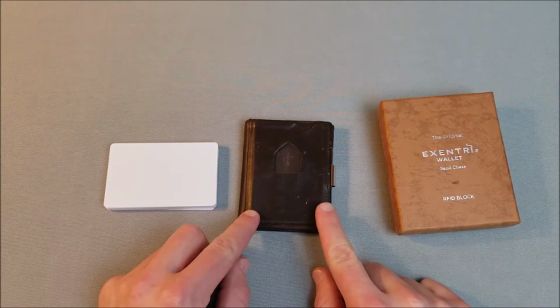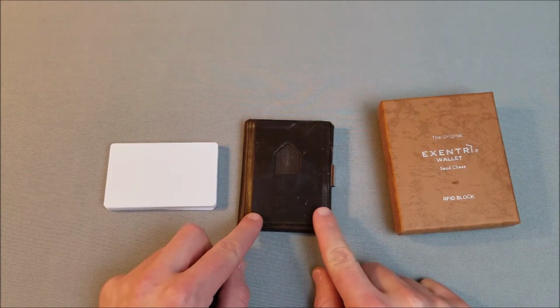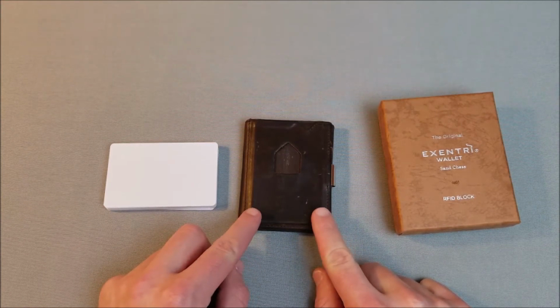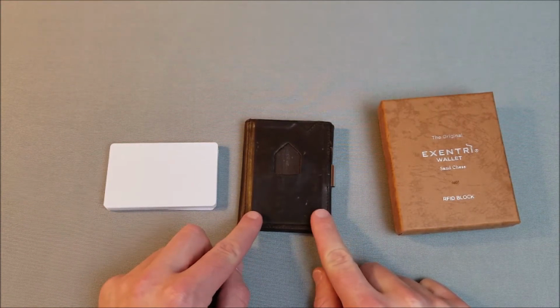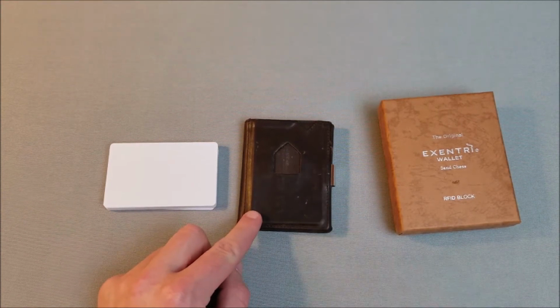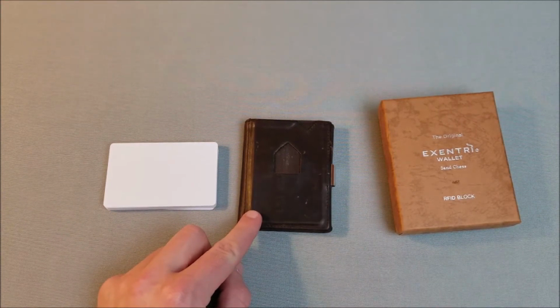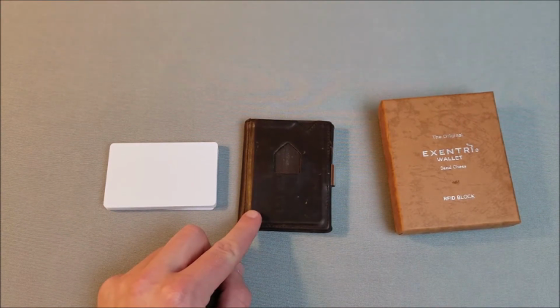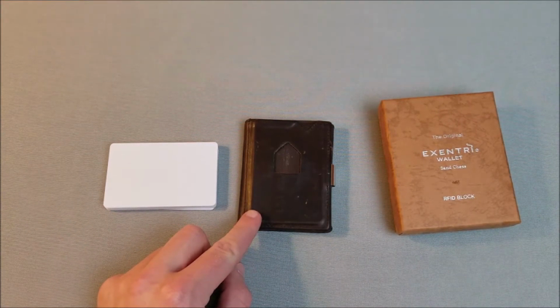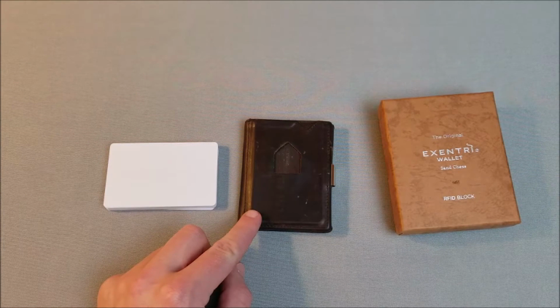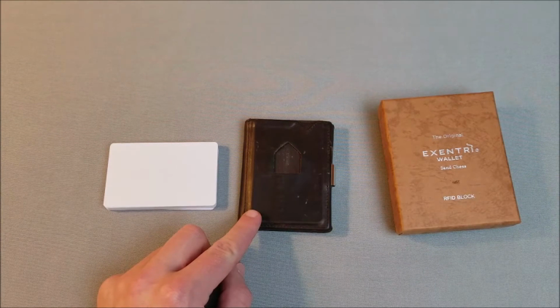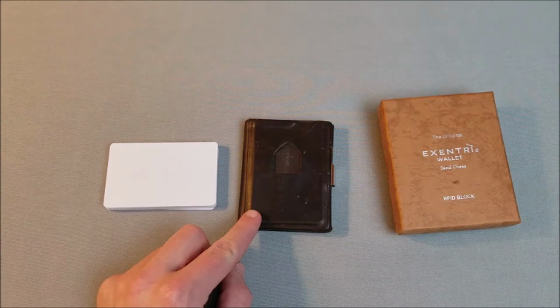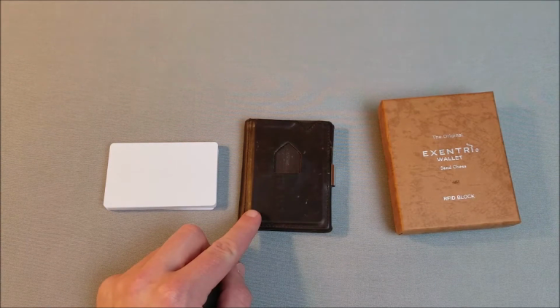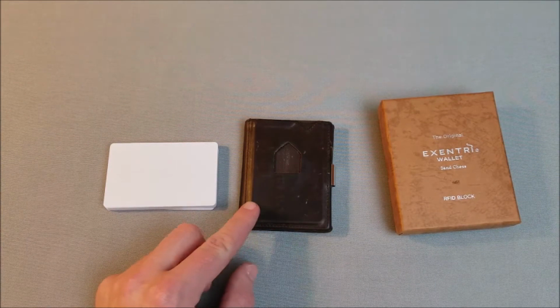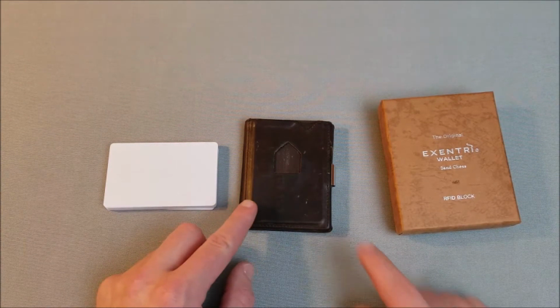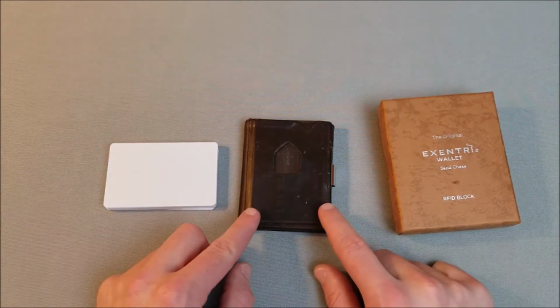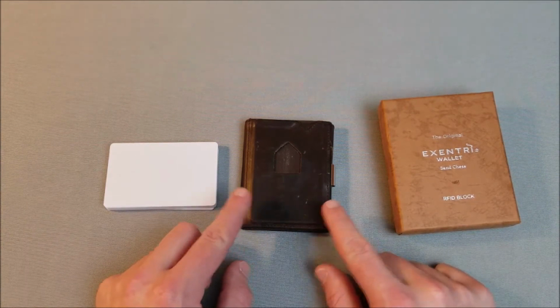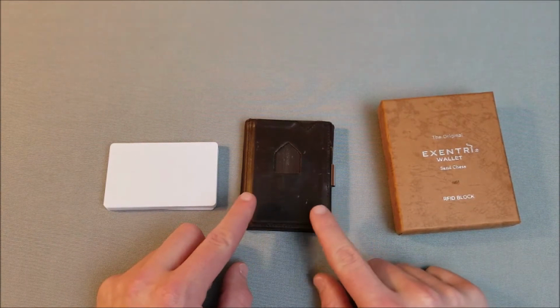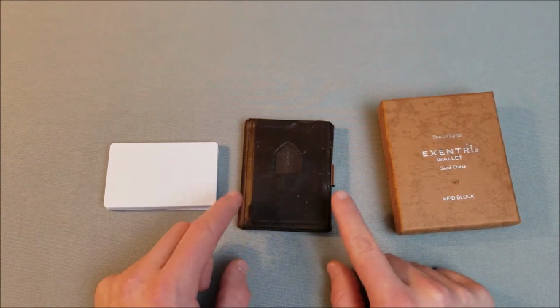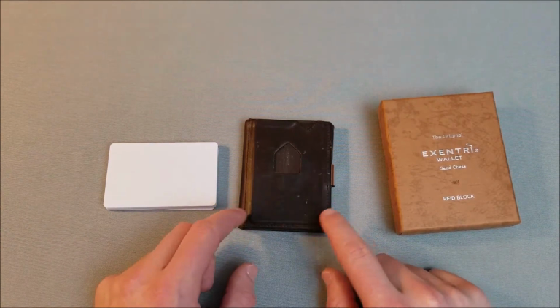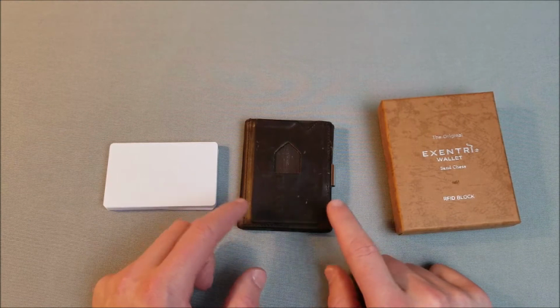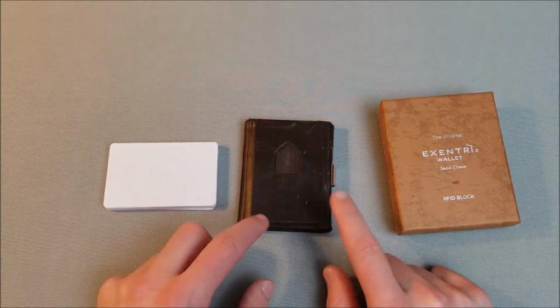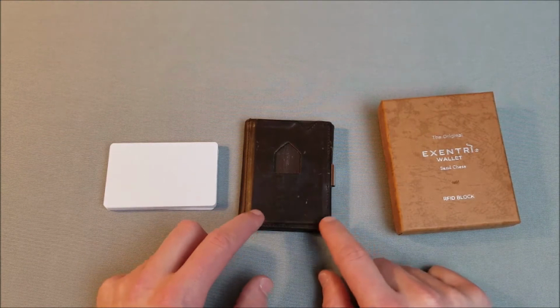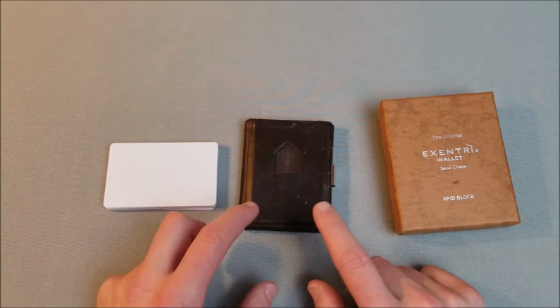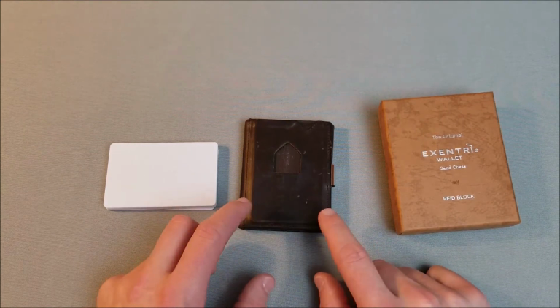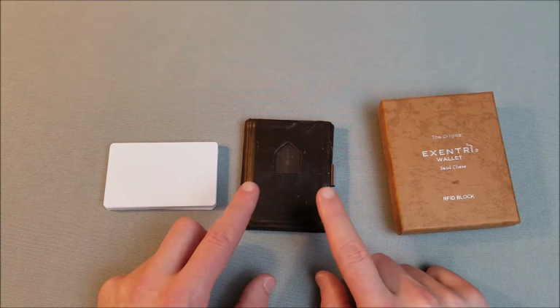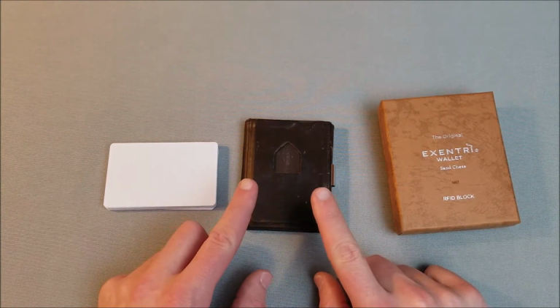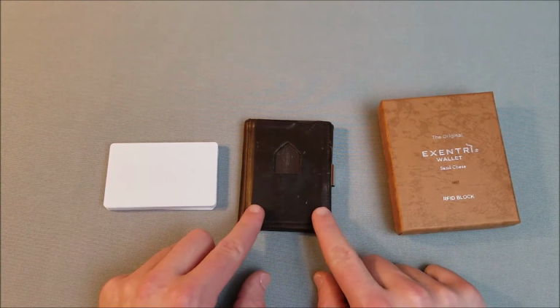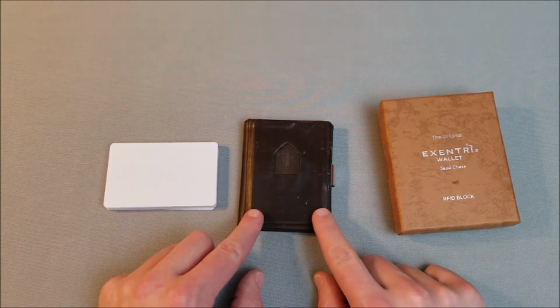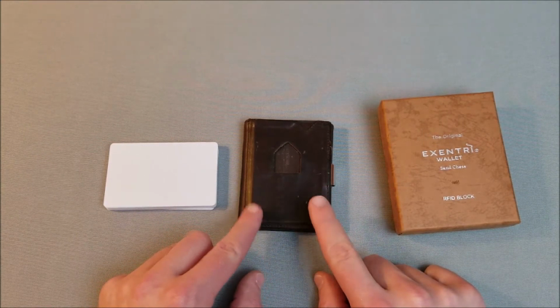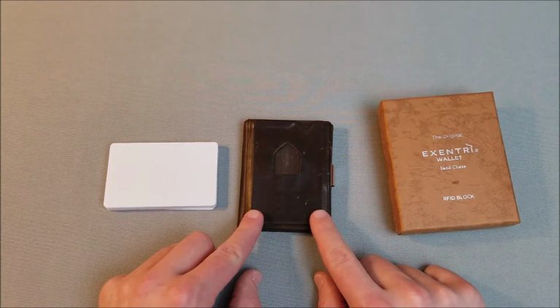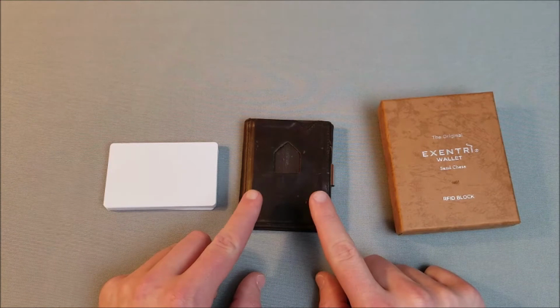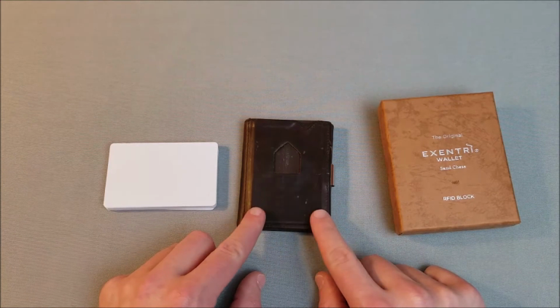The price on this is $59.95 — essentially $60 — and it is always $60. The price never varies. It doesn't matter what type you get, what color or what pattern. This wallet in any color and any pattern is $60.